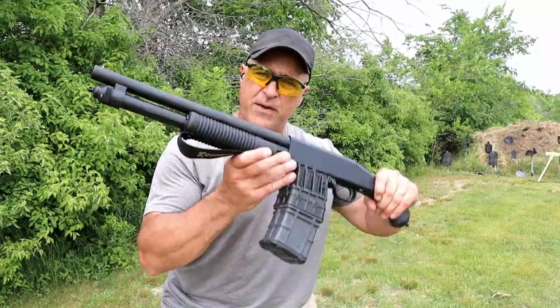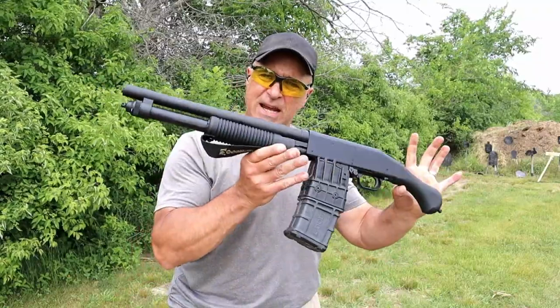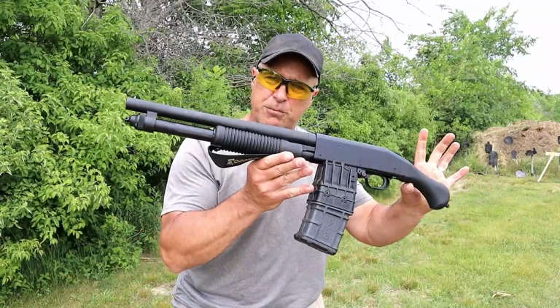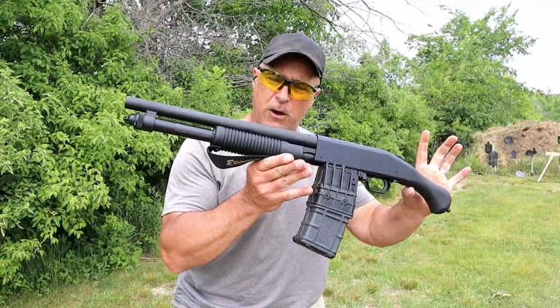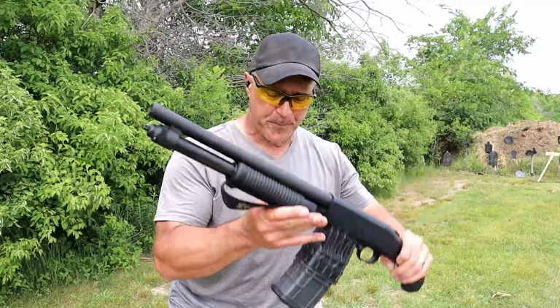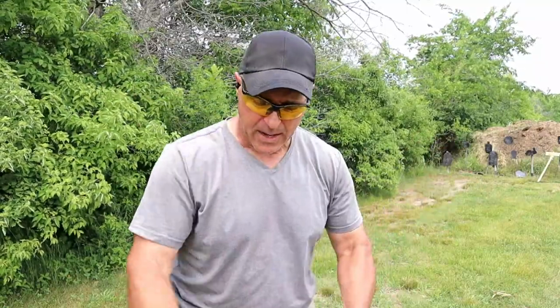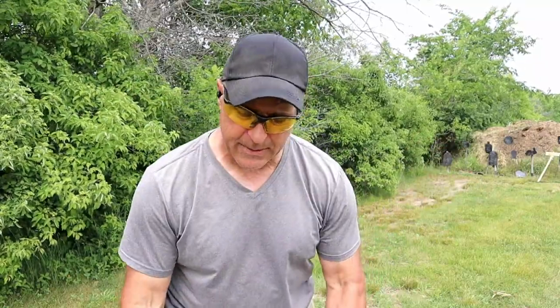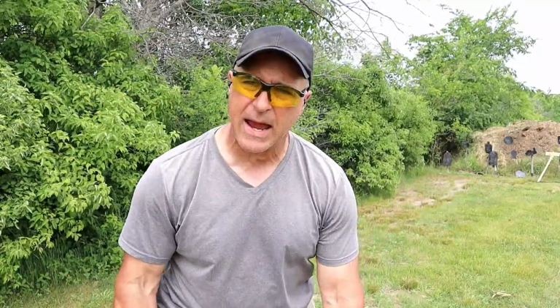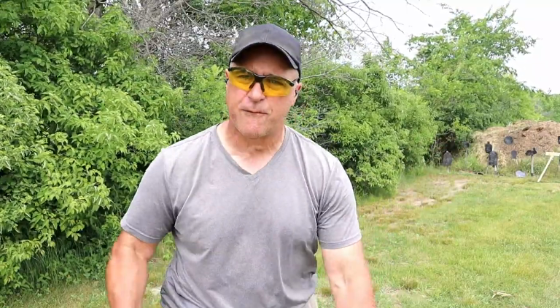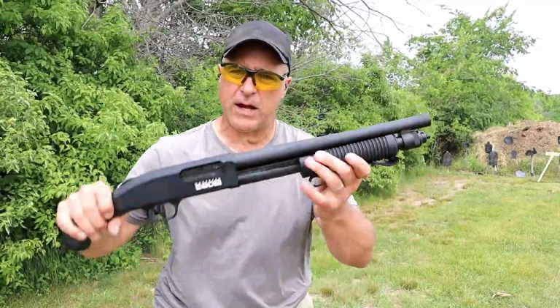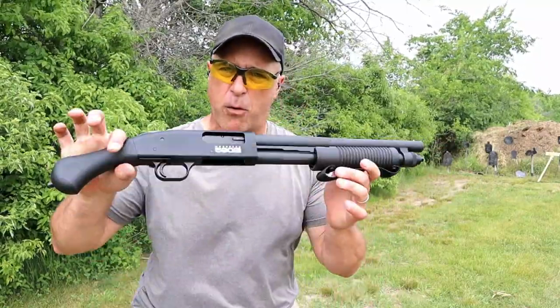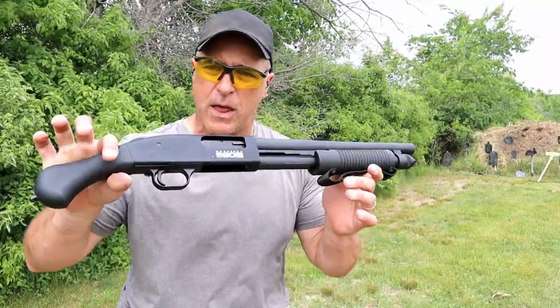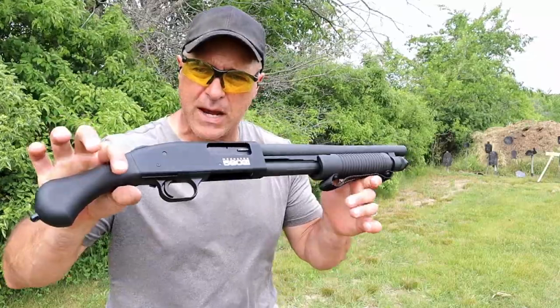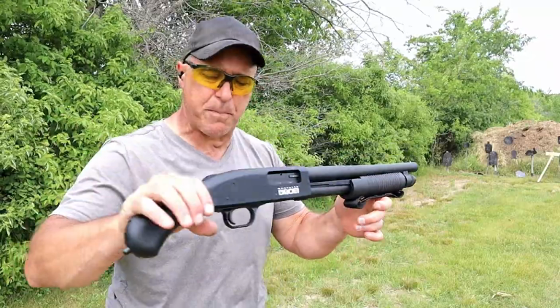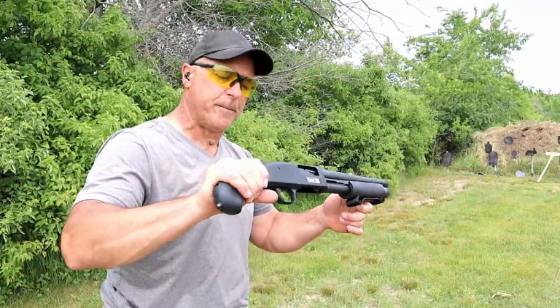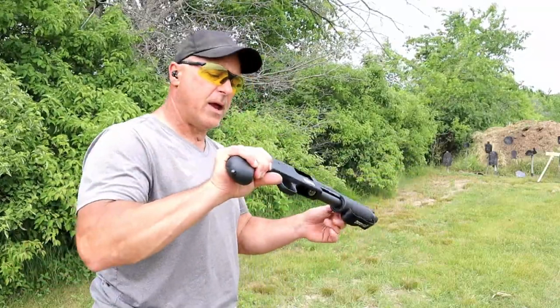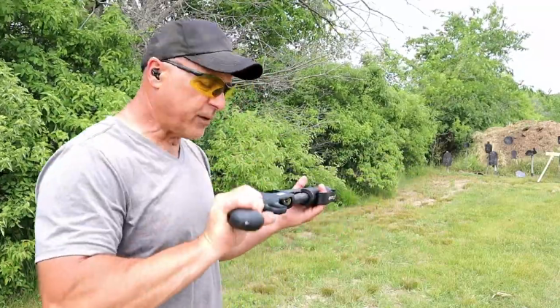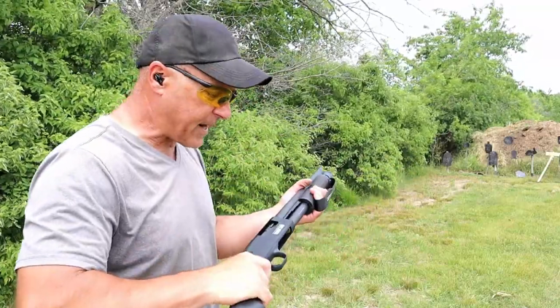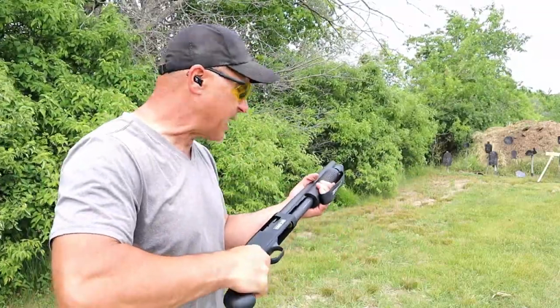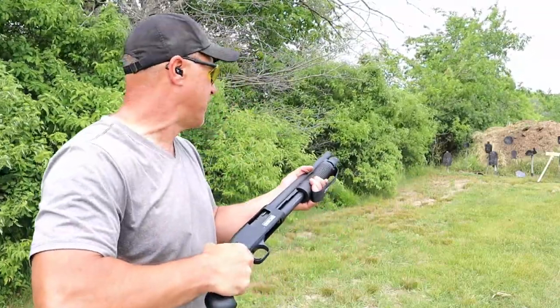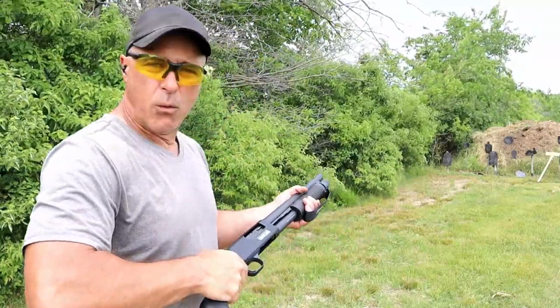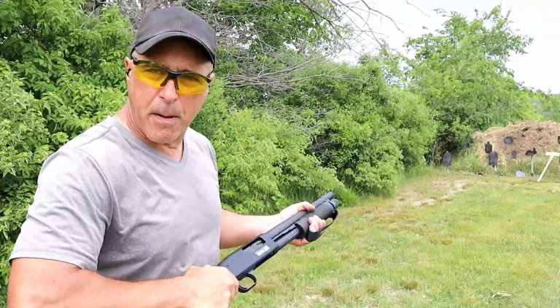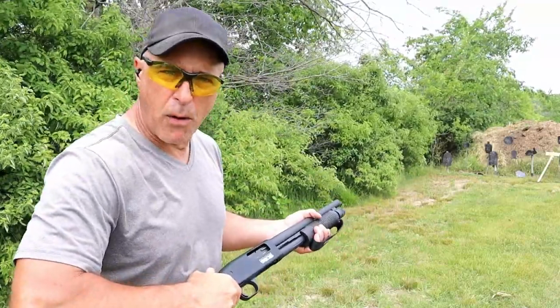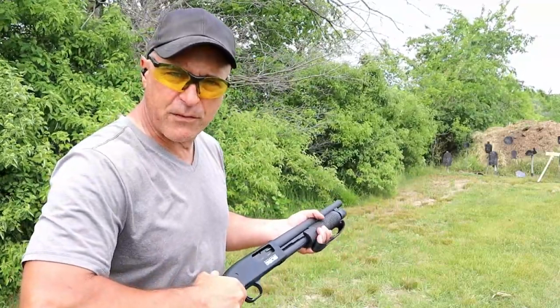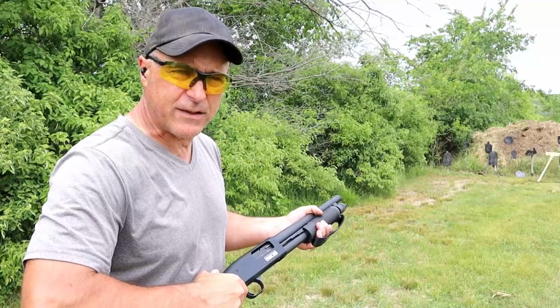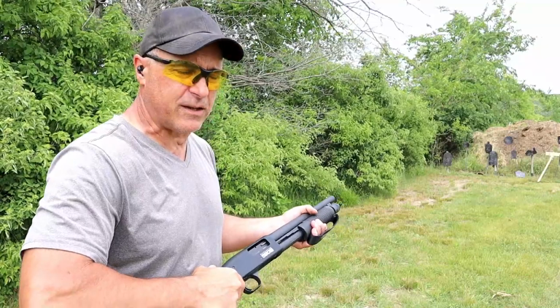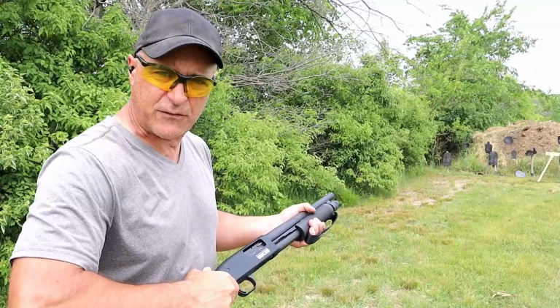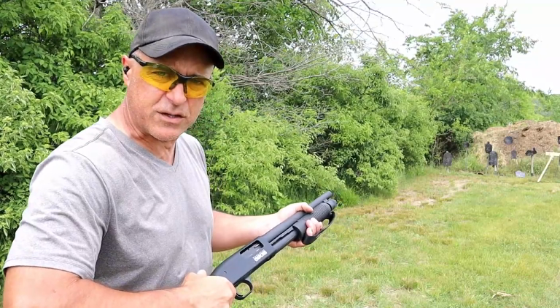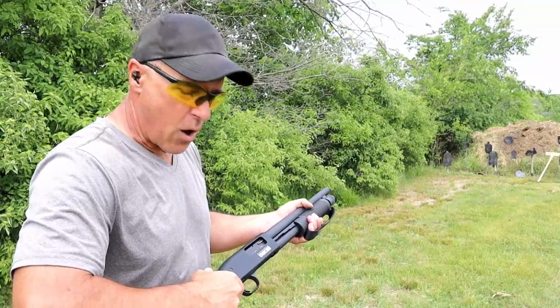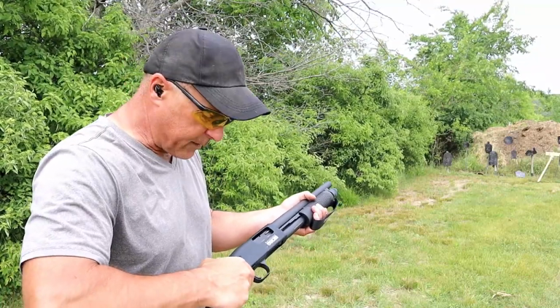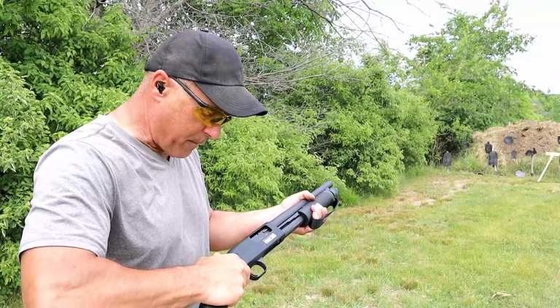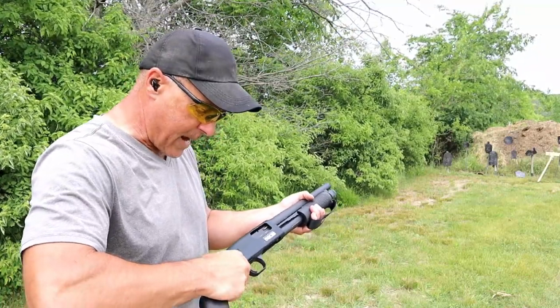15-inch barrel and a 14.3-inch barrel. Interesting concept with both. Both have advantages and disadvantages, and we're going to talk about that.